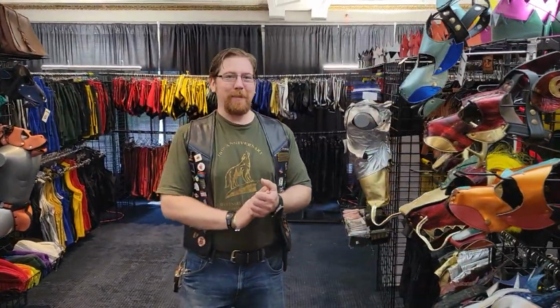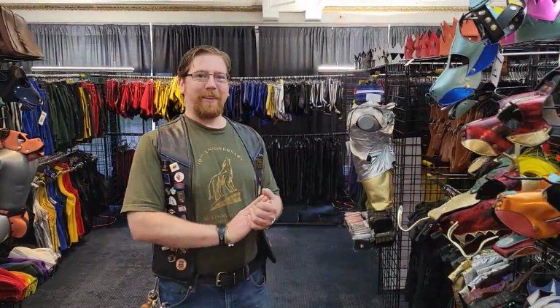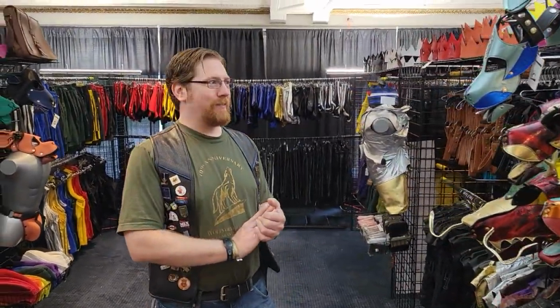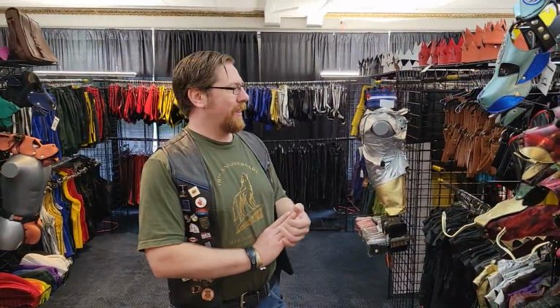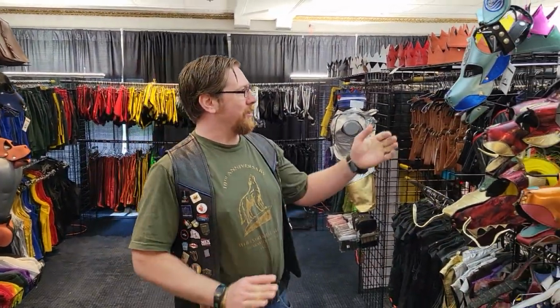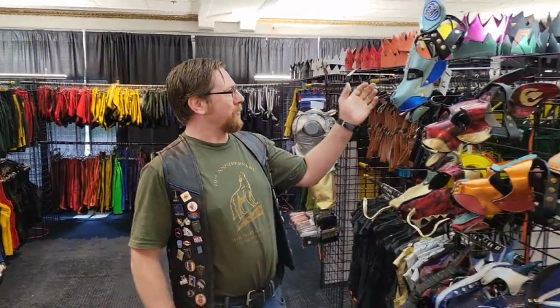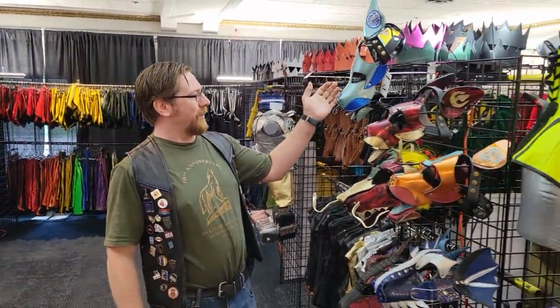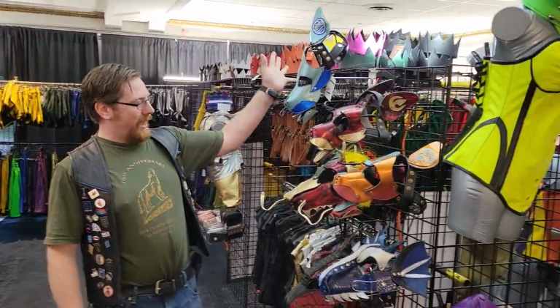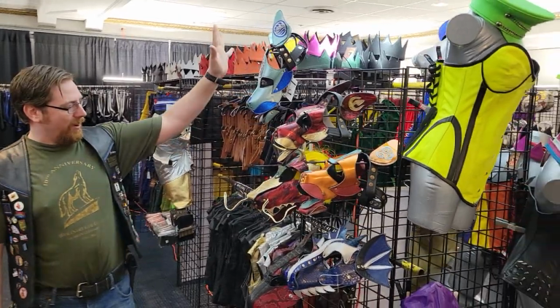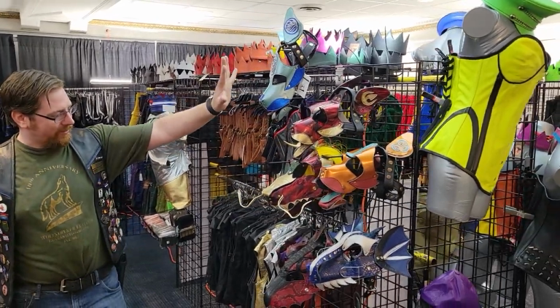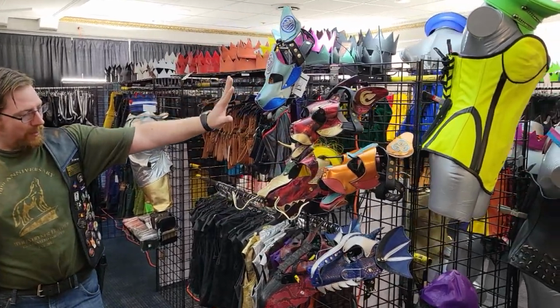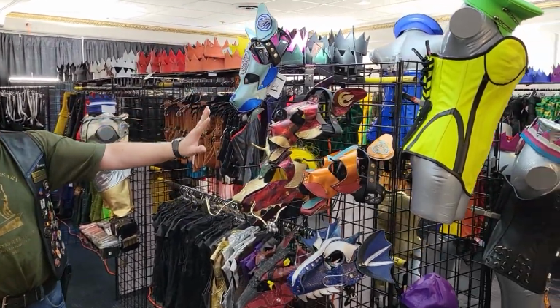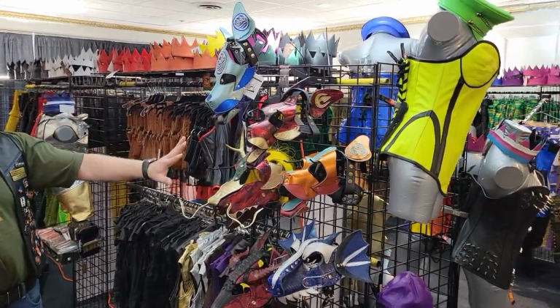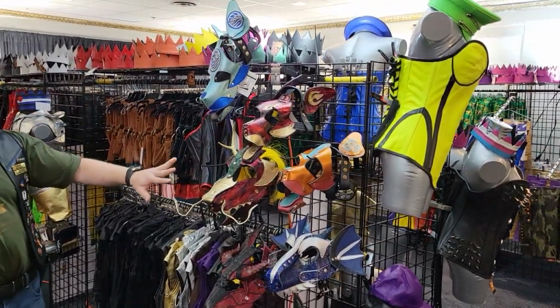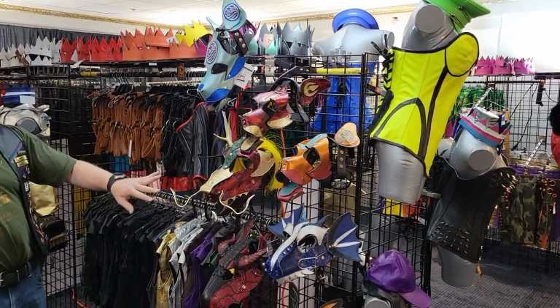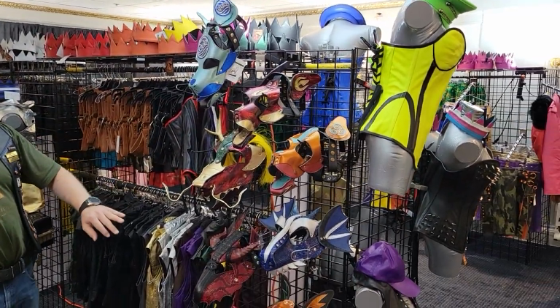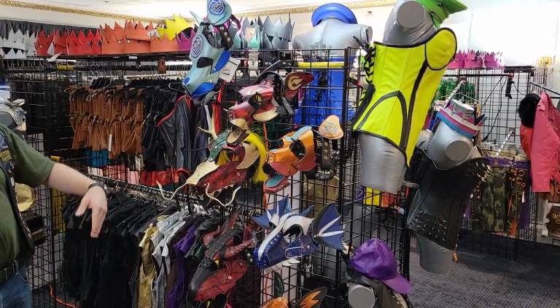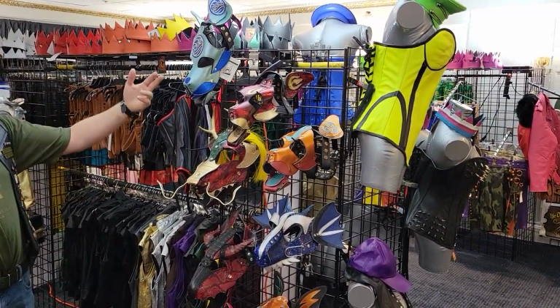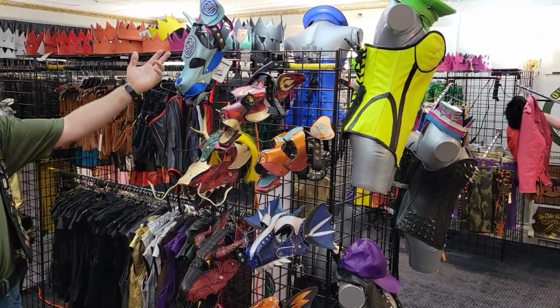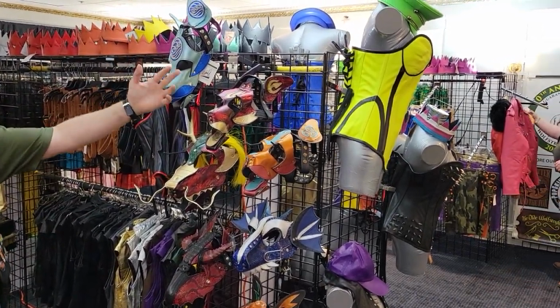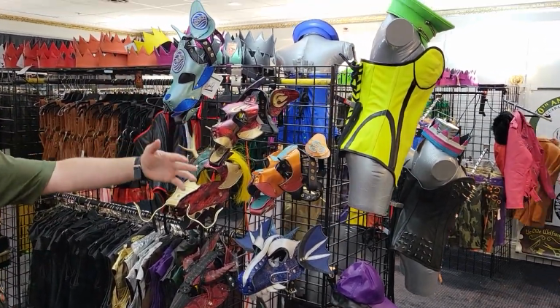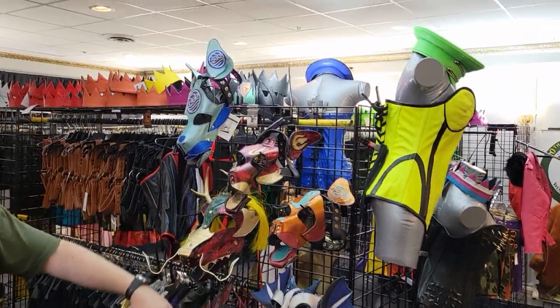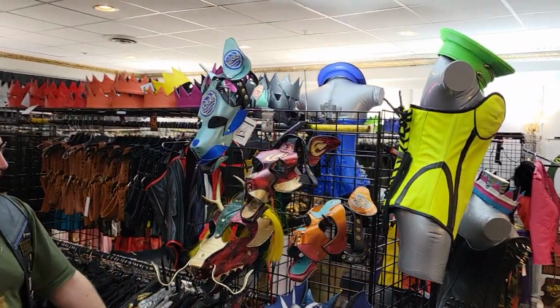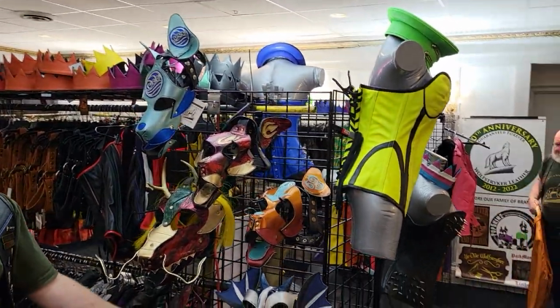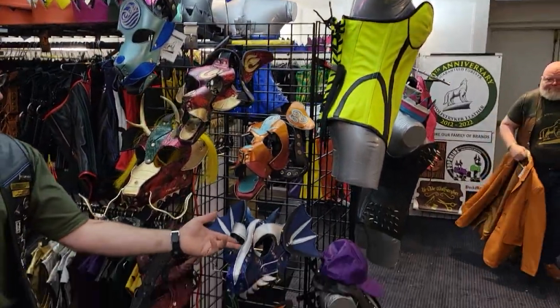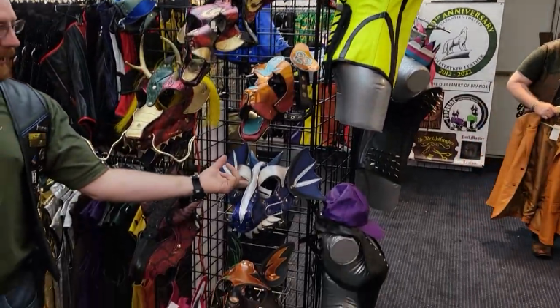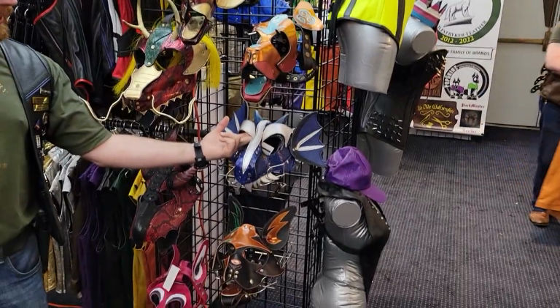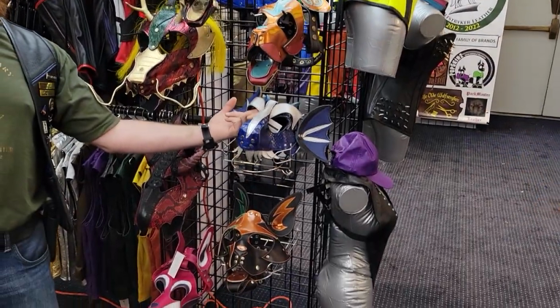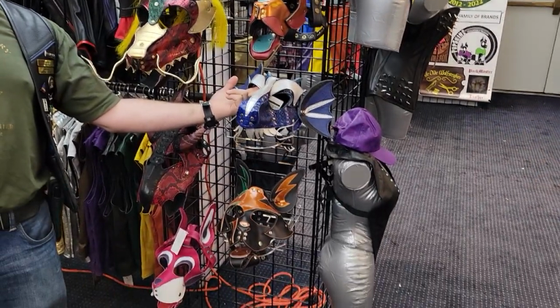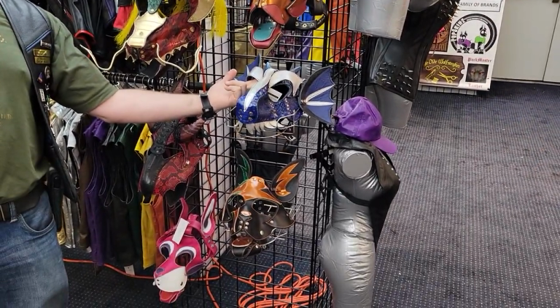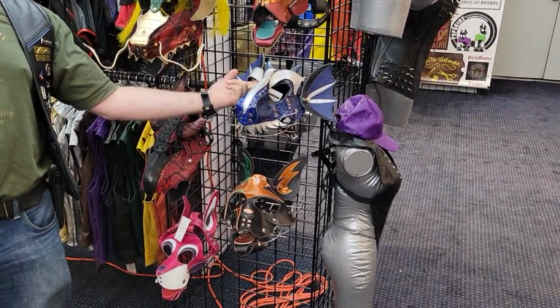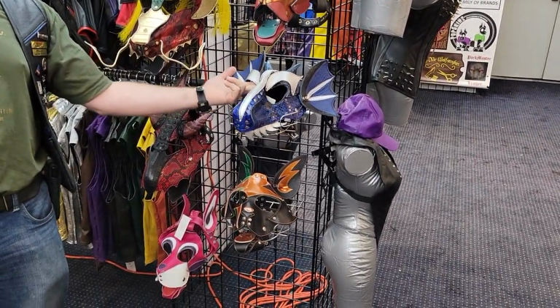A bit more of a custom that we do here at Wolf Striker — we have our collection of puppy hoods. These are just examples of some of the ones we do. We have our fan favorite Avatar series, and if you identify as a scaly instead of a puppy, we have our new dragon hoods.